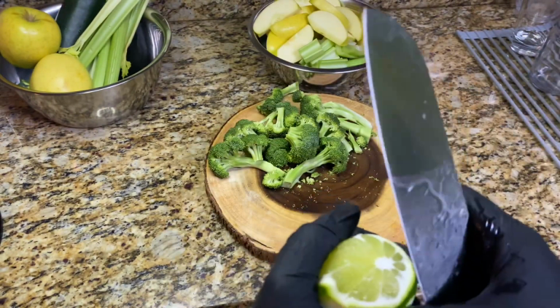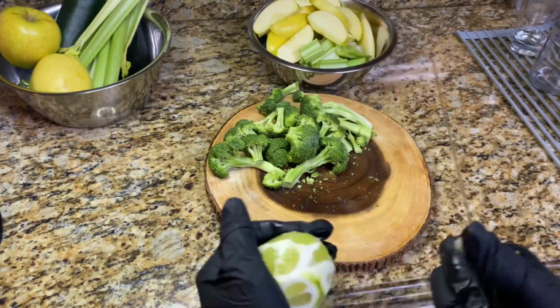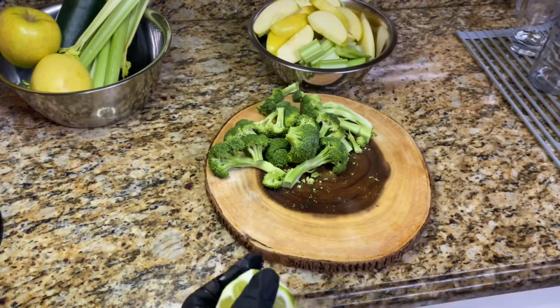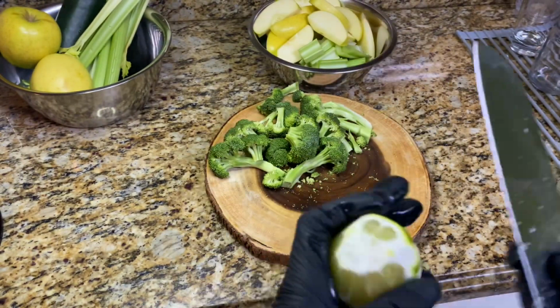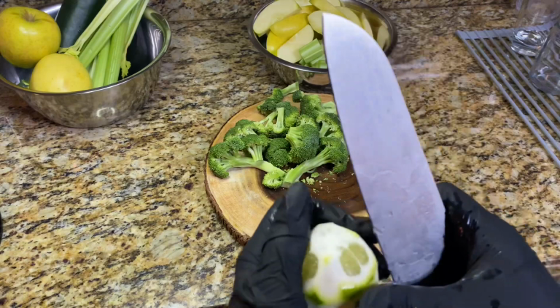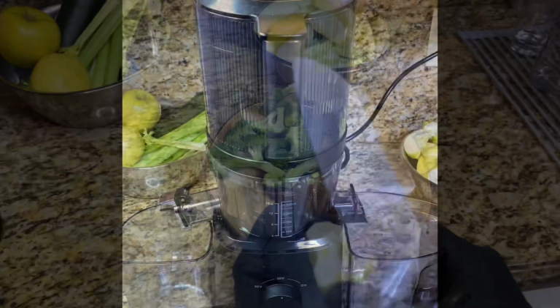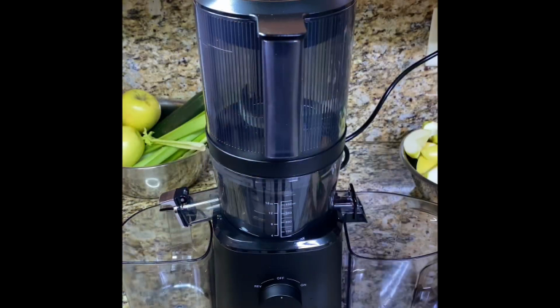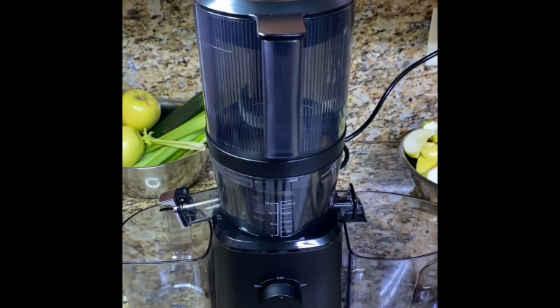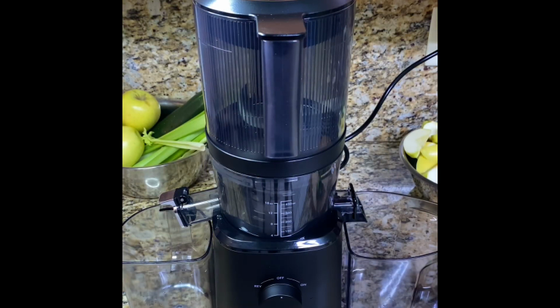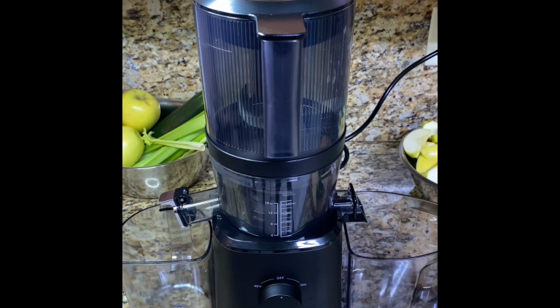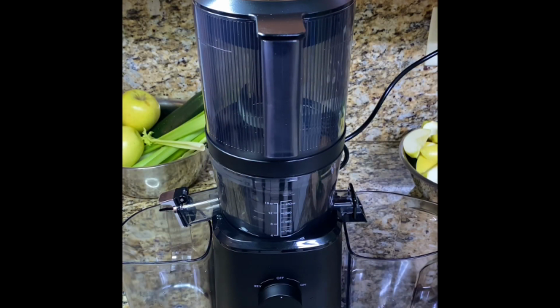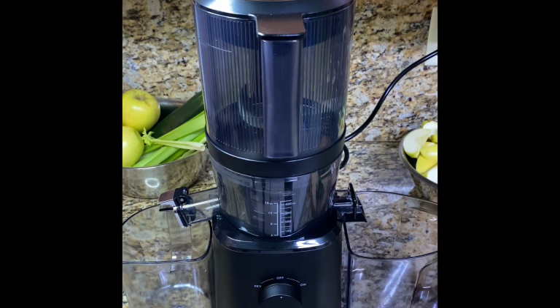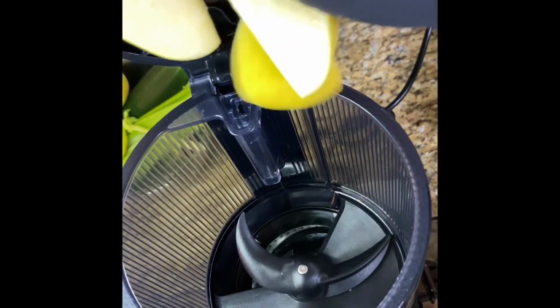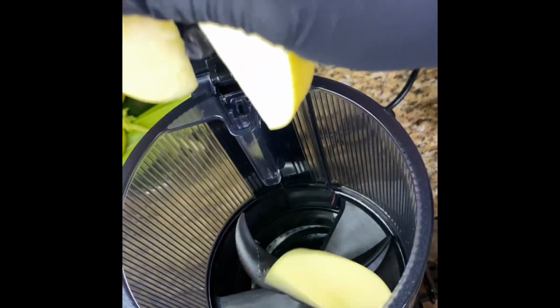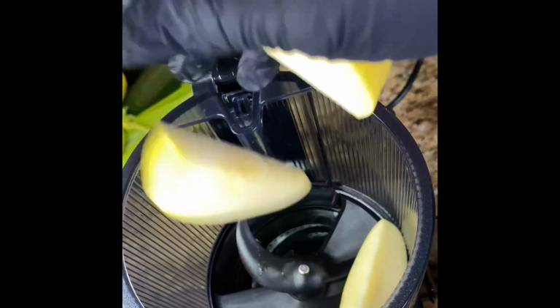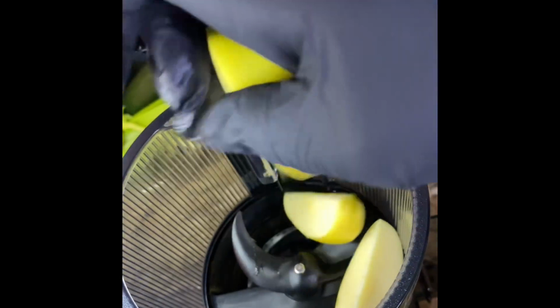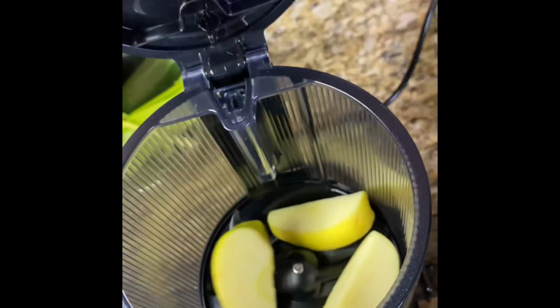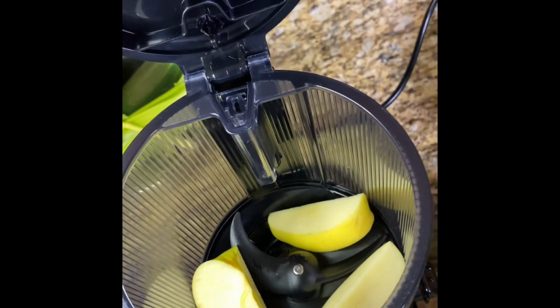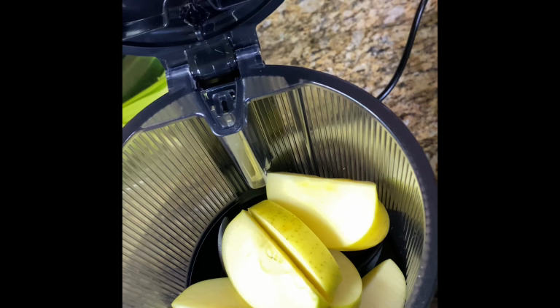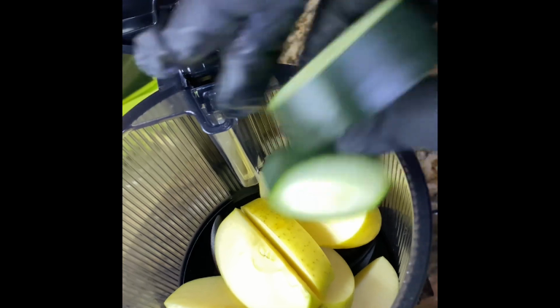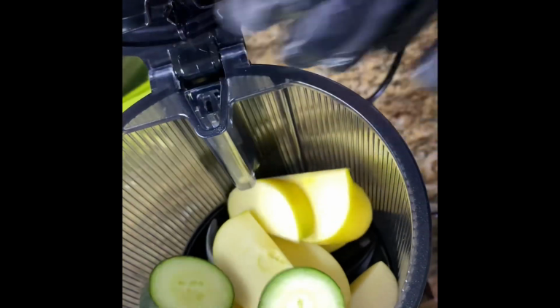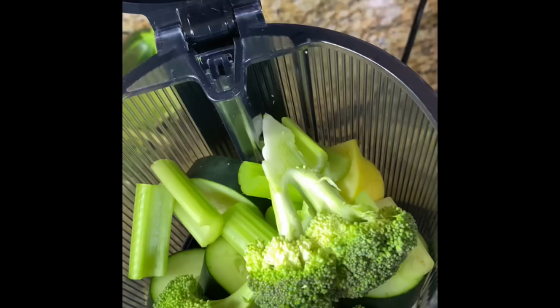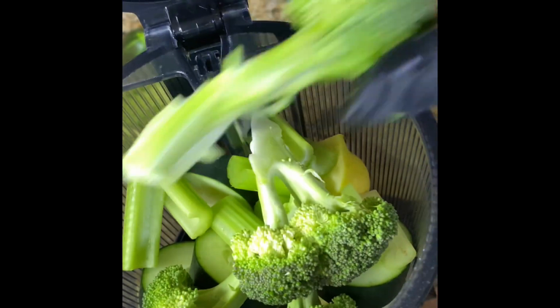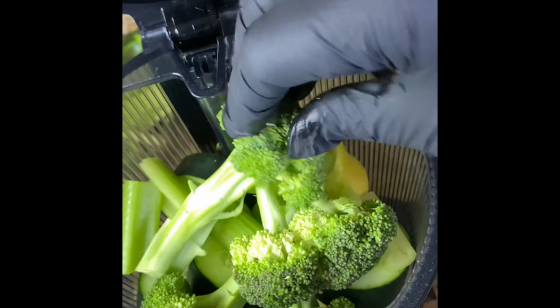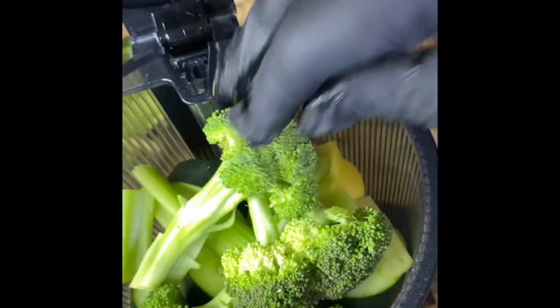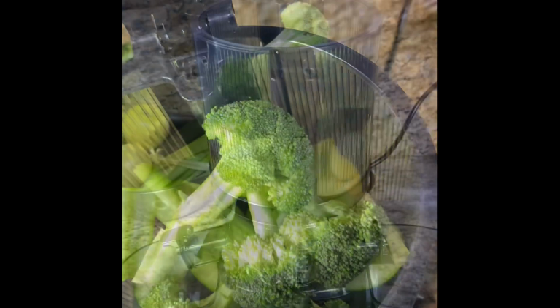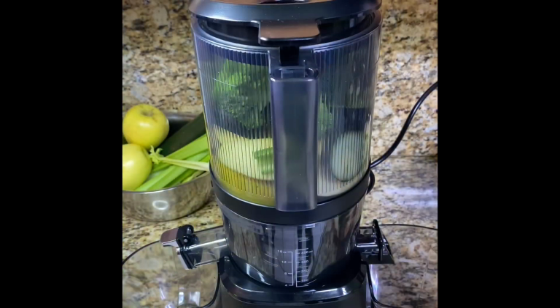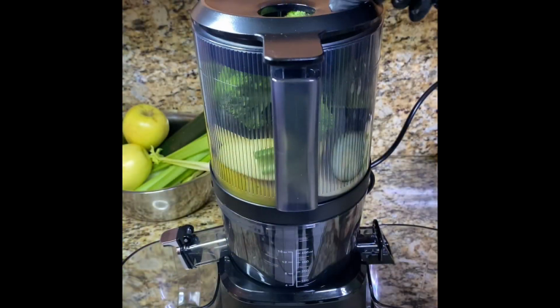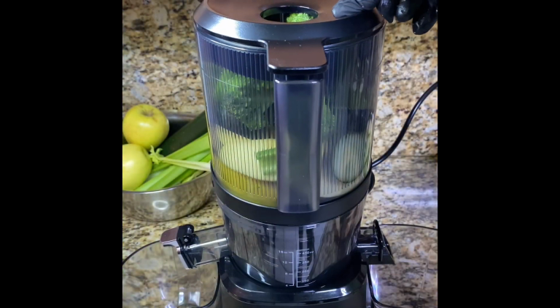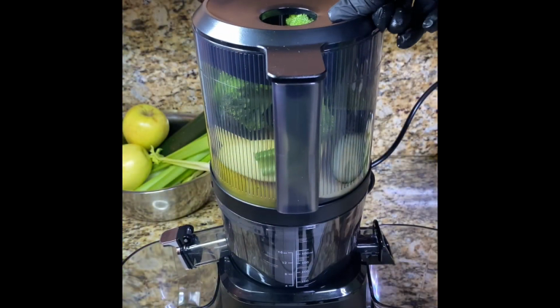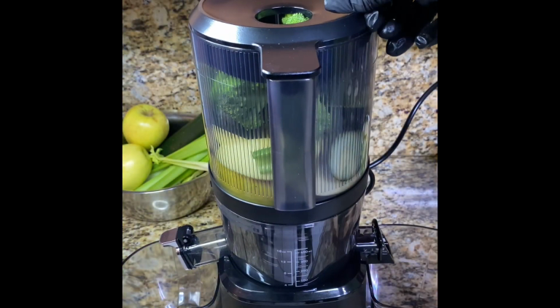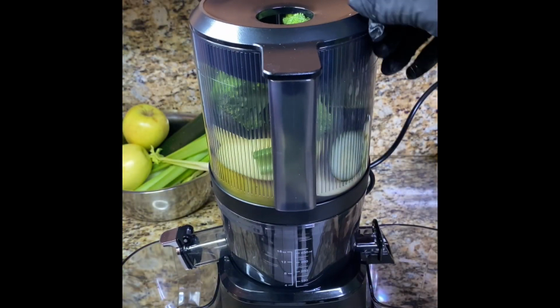I'm using the Nama J2 juicer and I absolutely love this juicer, but you can use whatever juicer you currently own, or you can blend all the ingredients and strain.